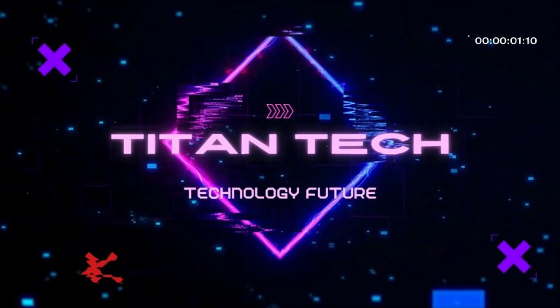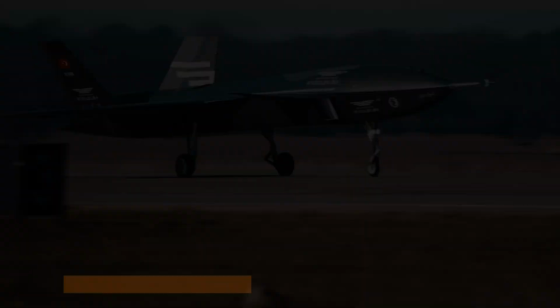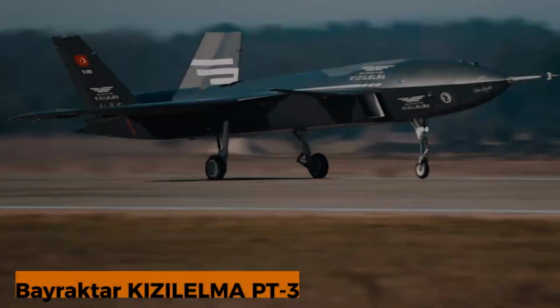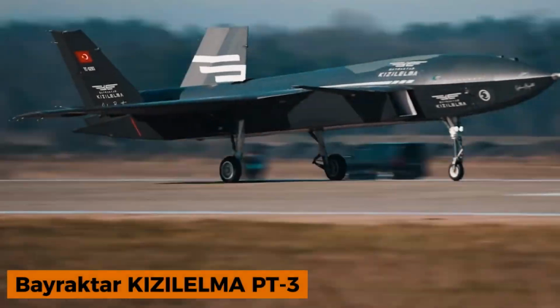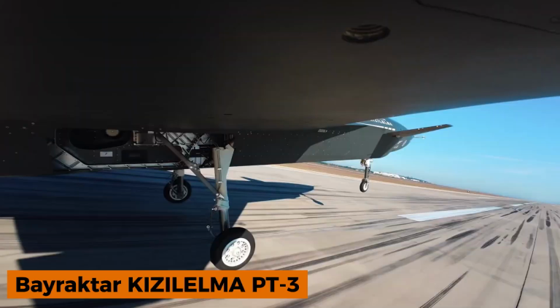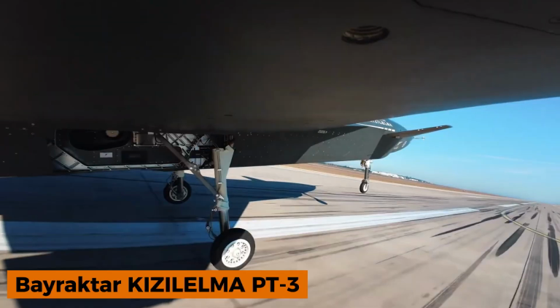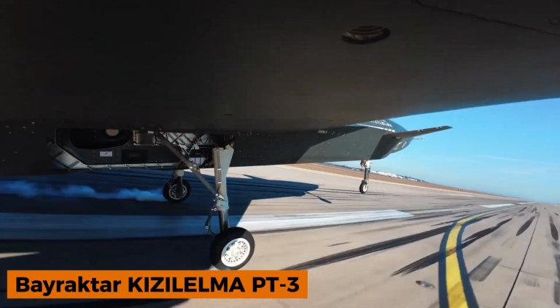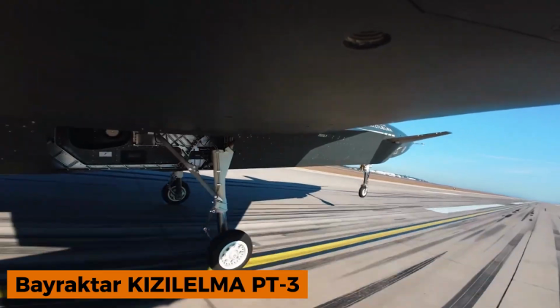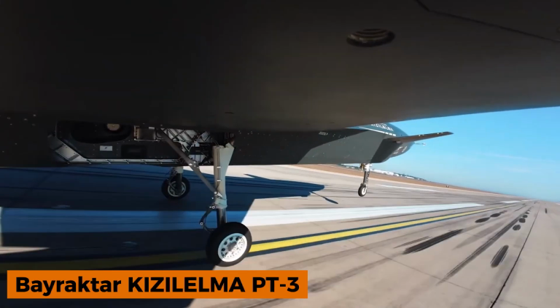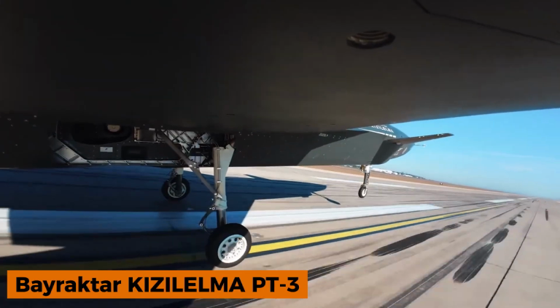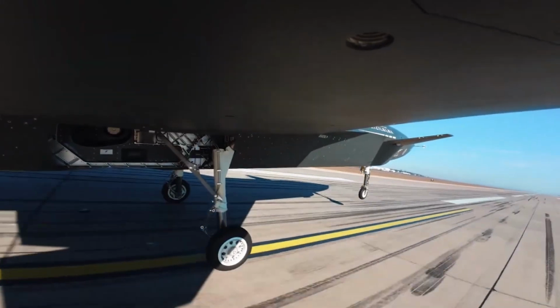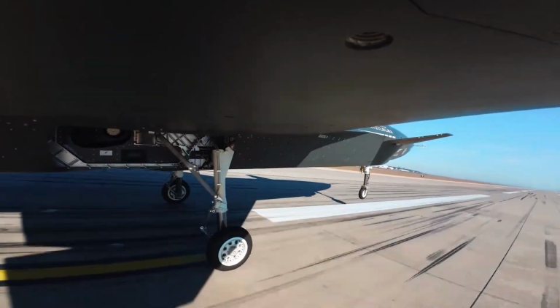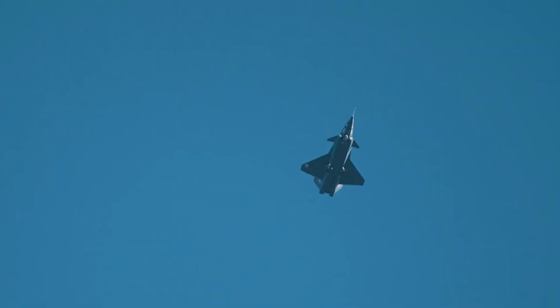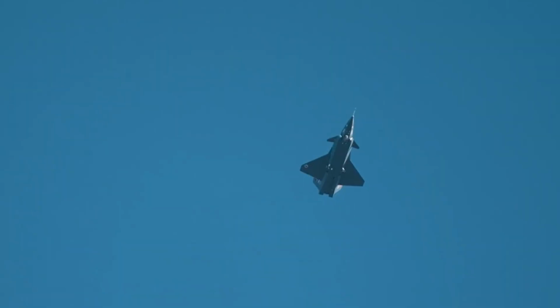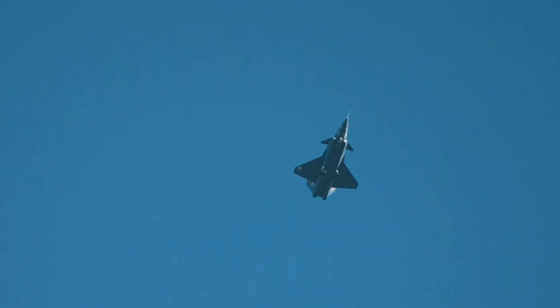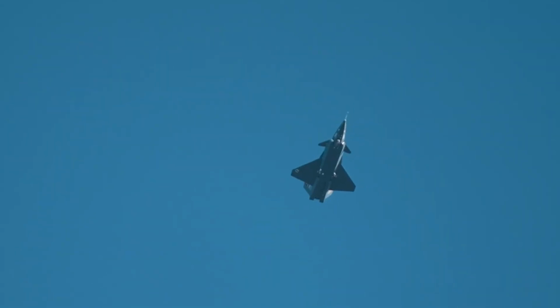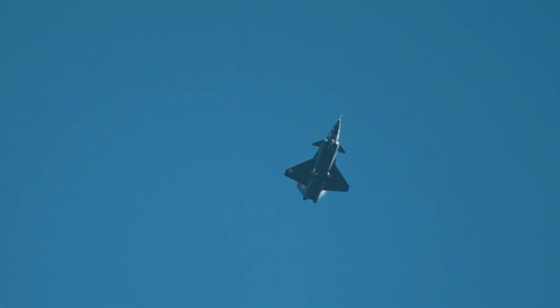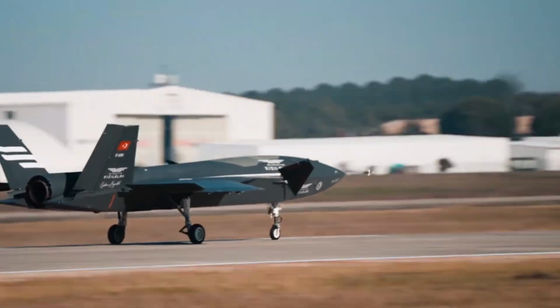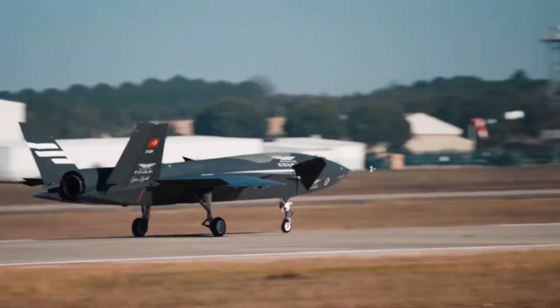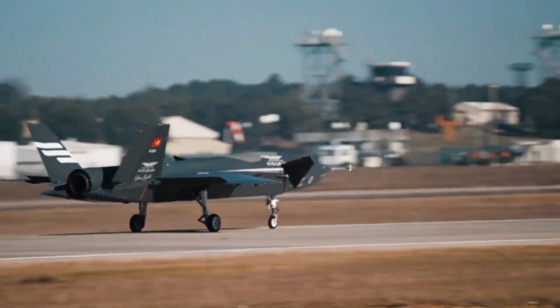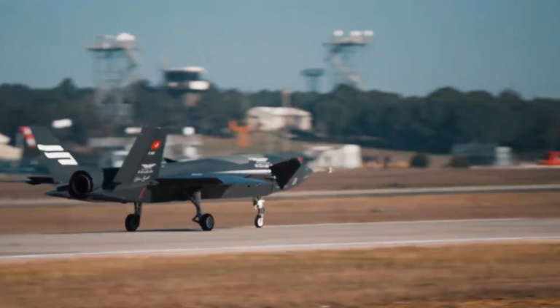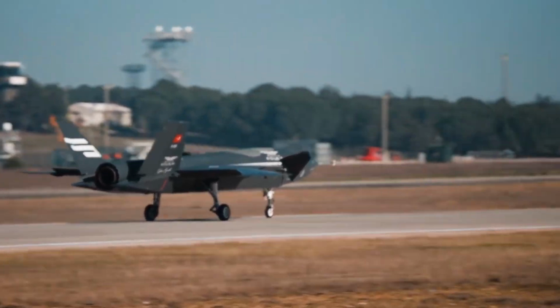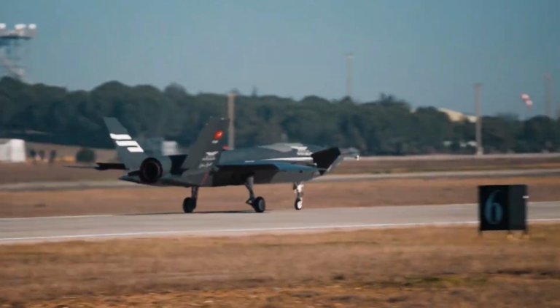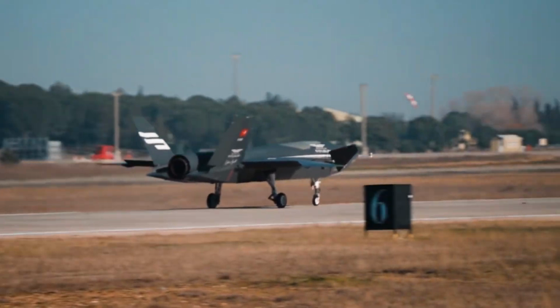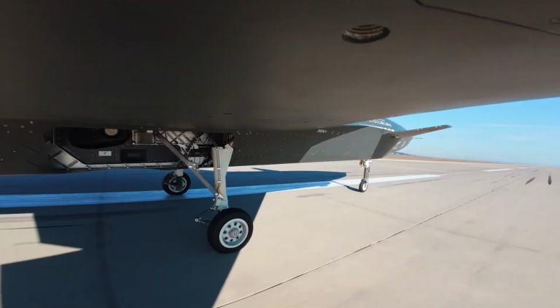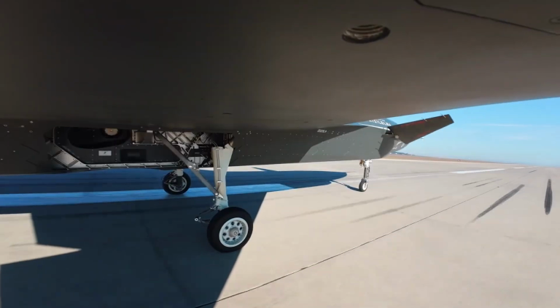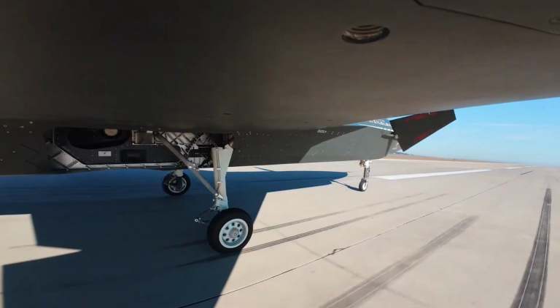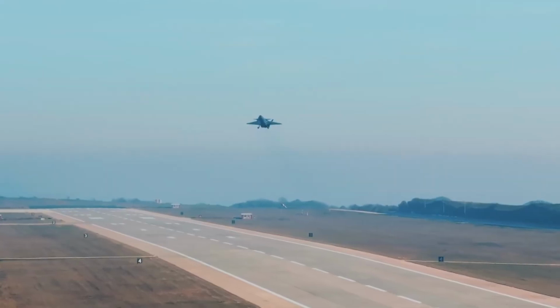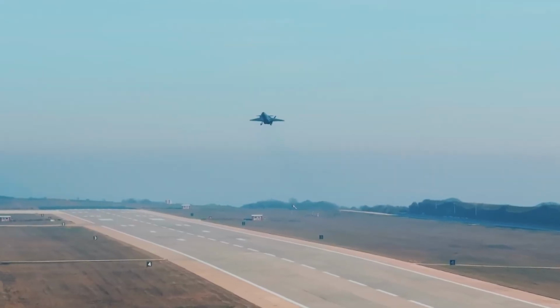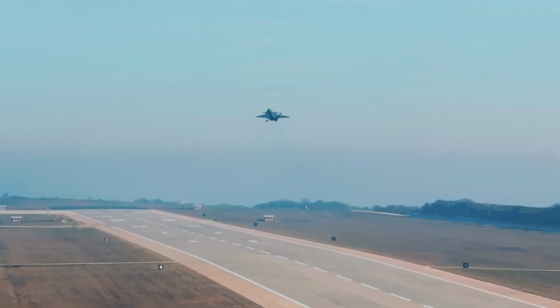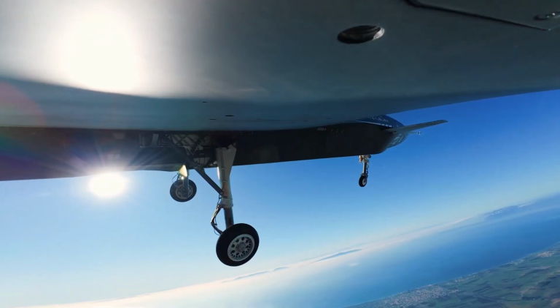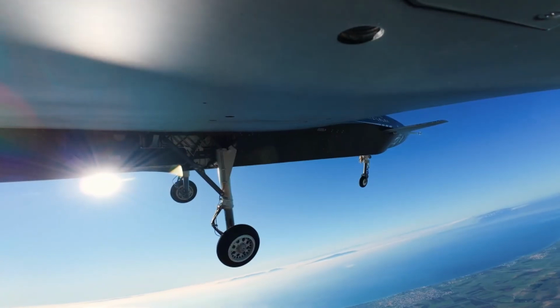The Bayraktar Kizilelma, meaning red apple in Turkish, is a state-of-the-art UAV packed with cutting-edge technology.